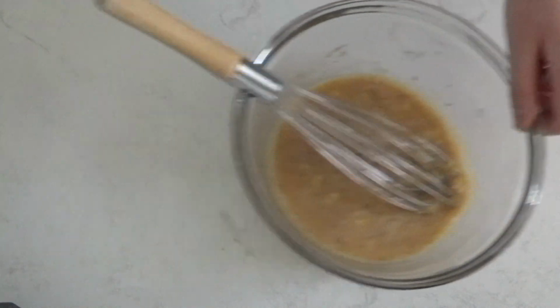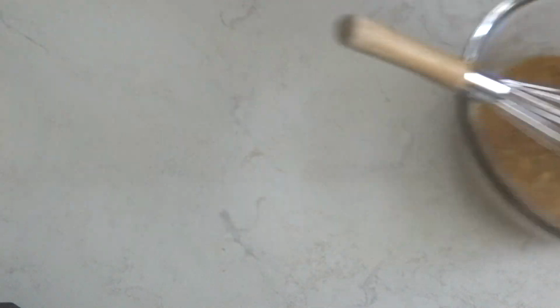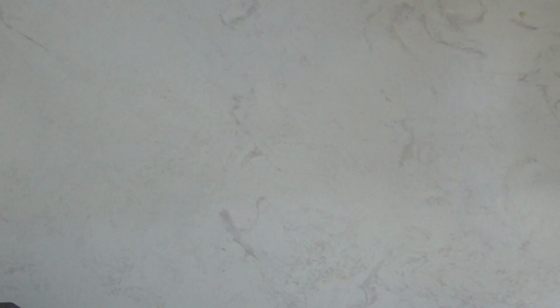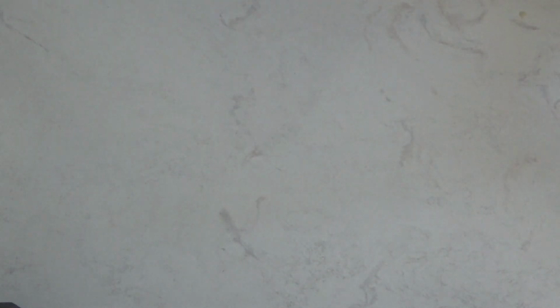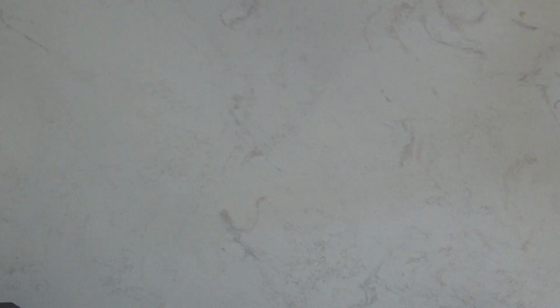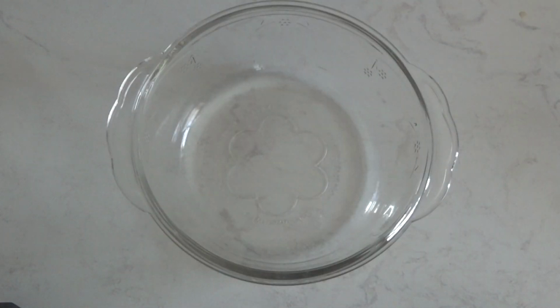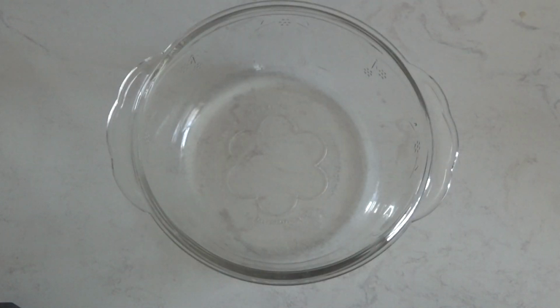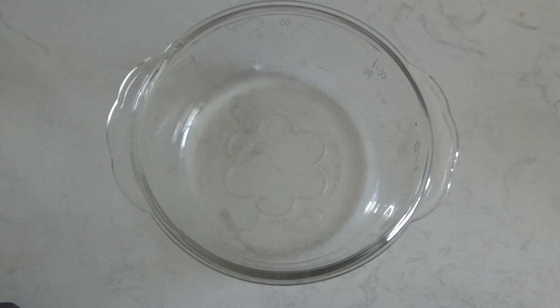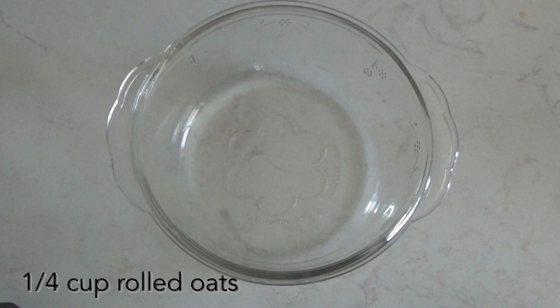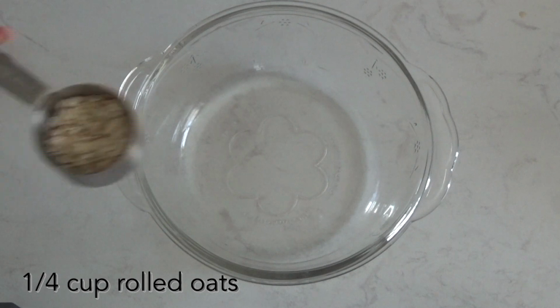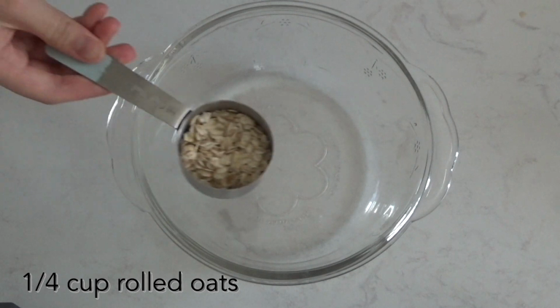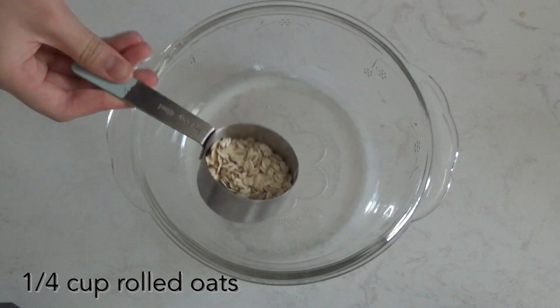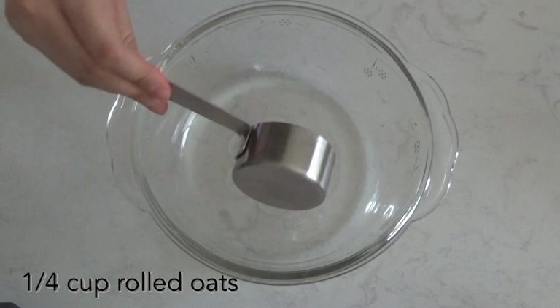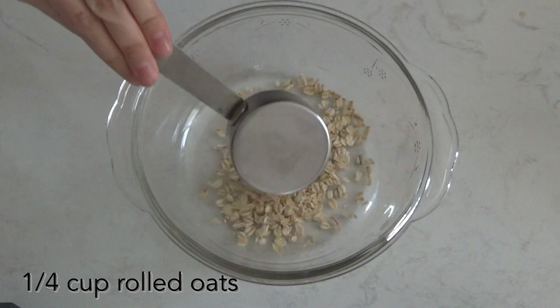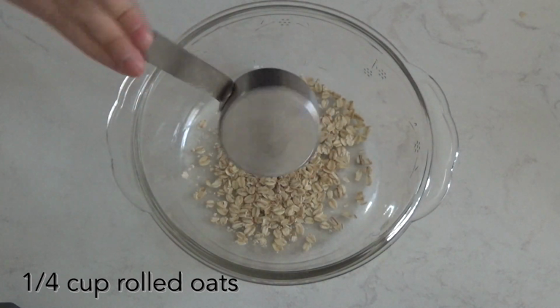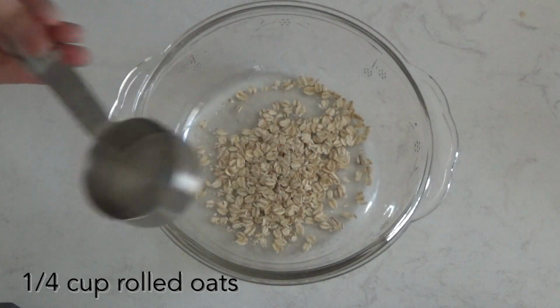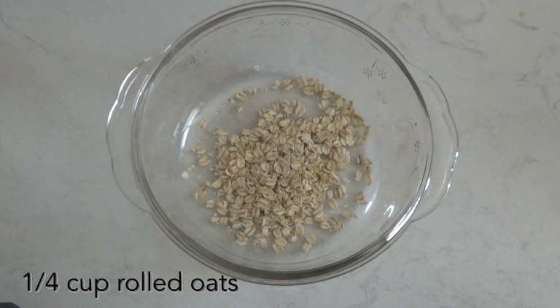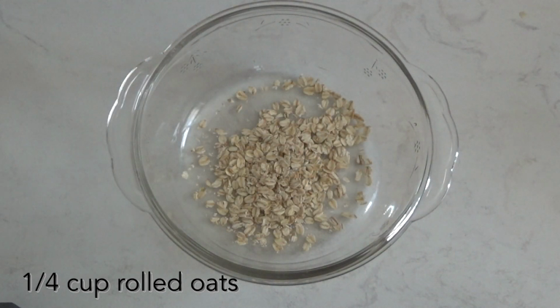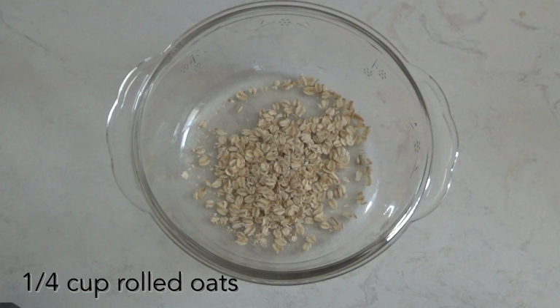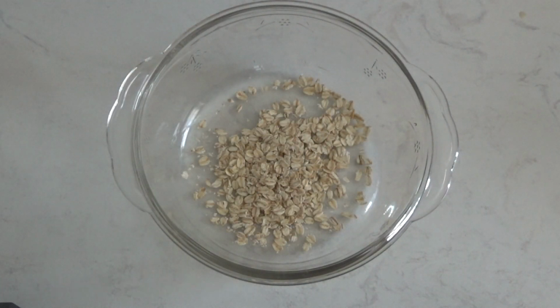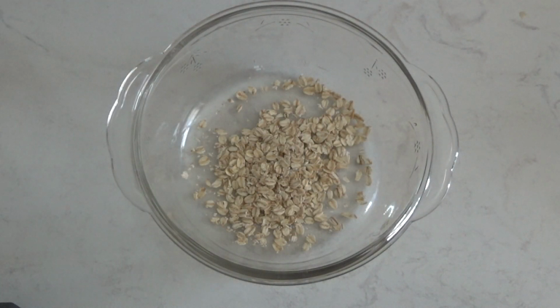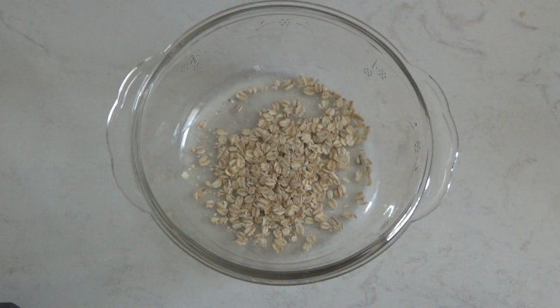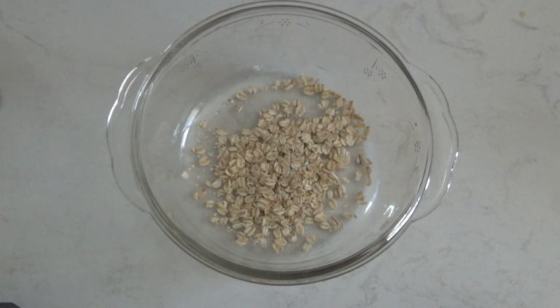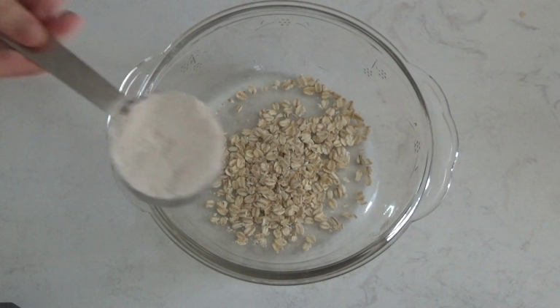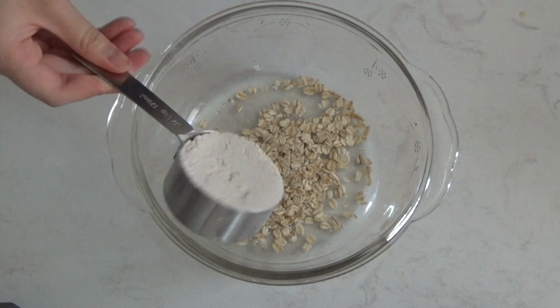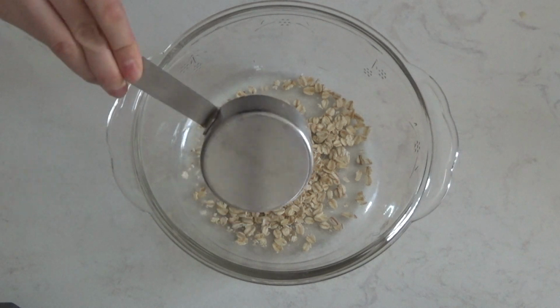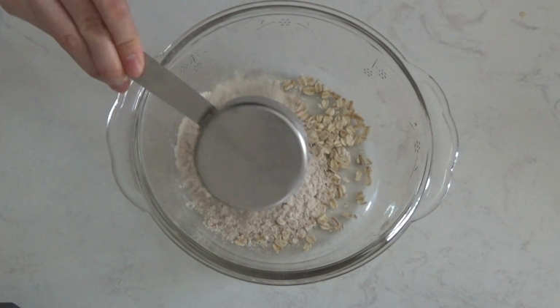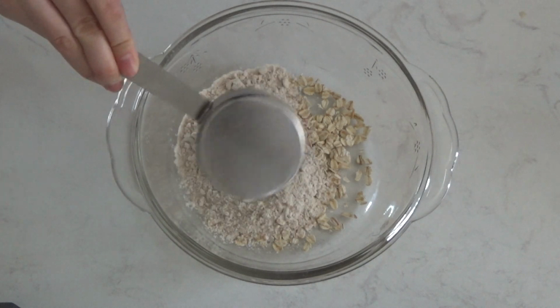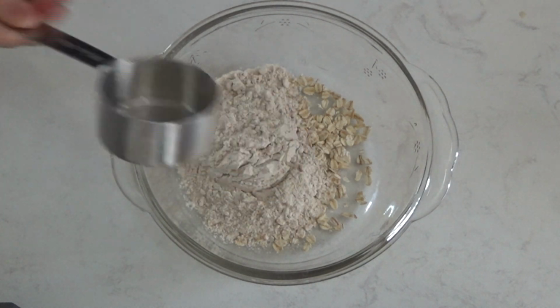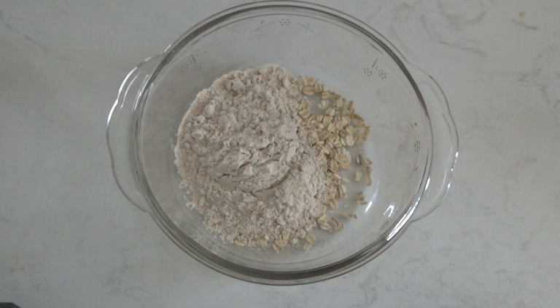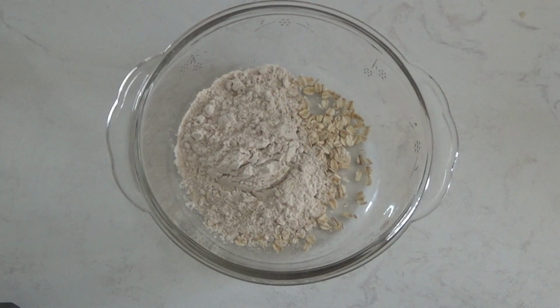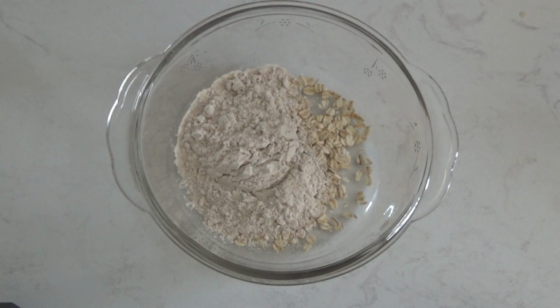It's important to mix these two together so that the oats get coated in the flour, which makes sure that they don't sink to the bottom of the batter.